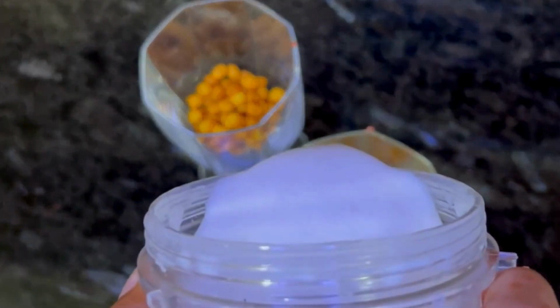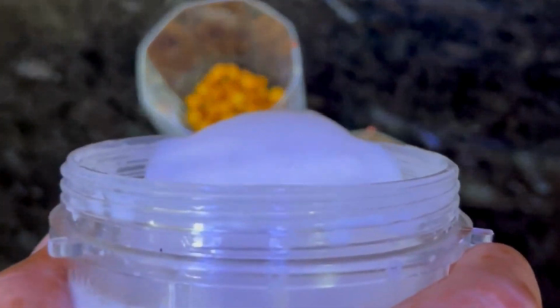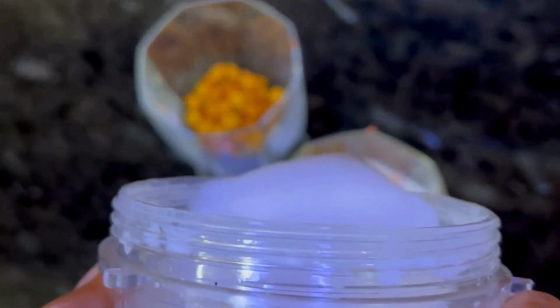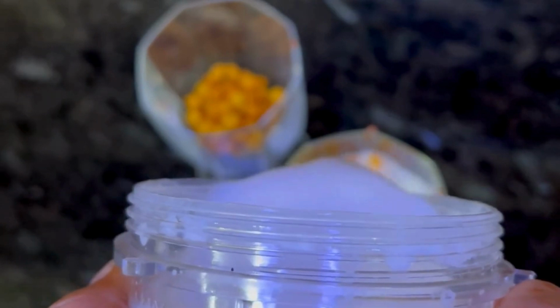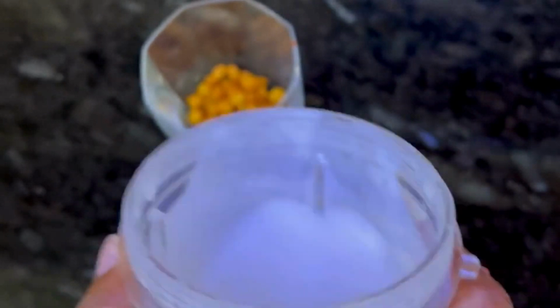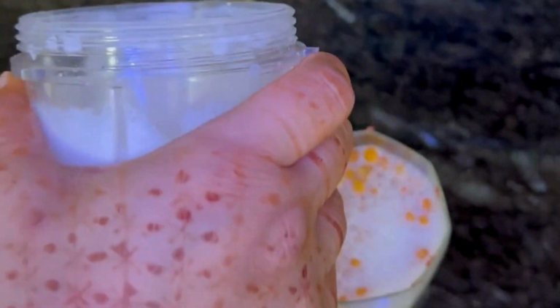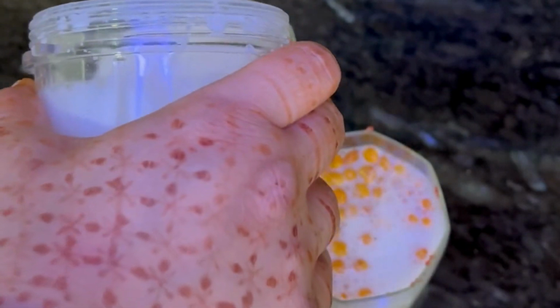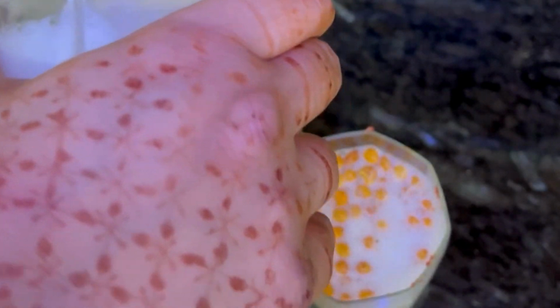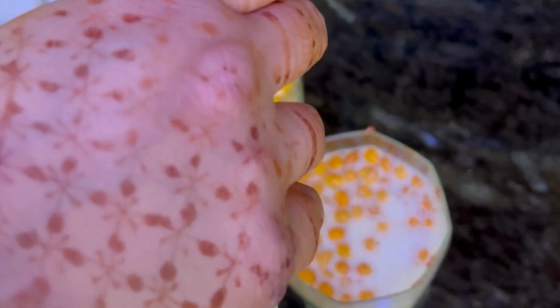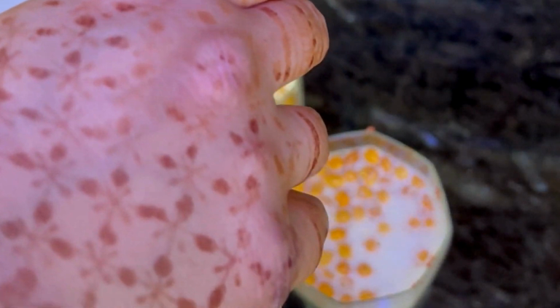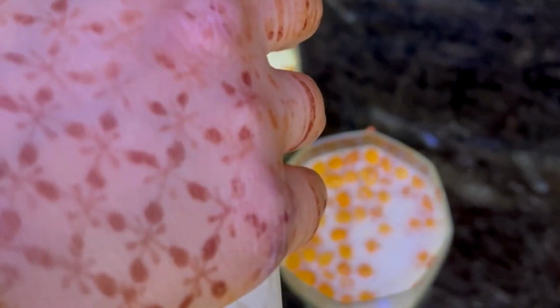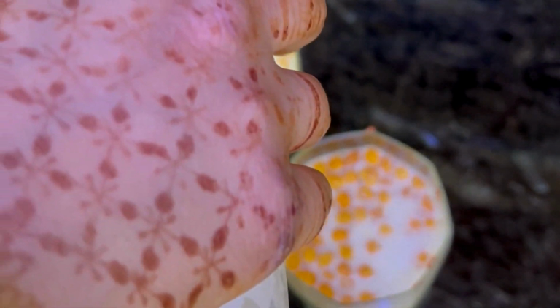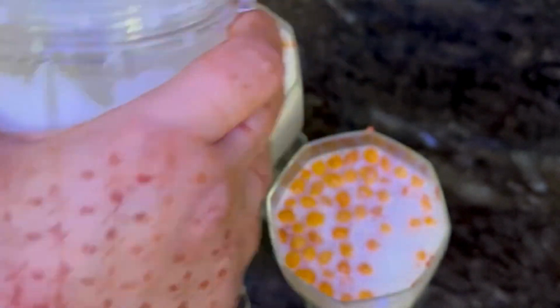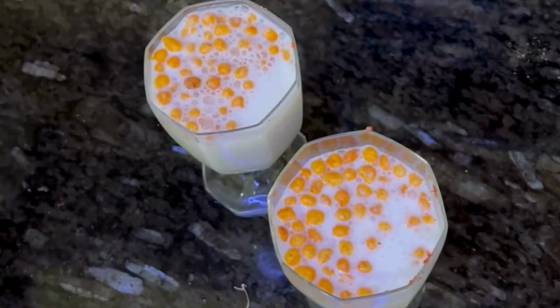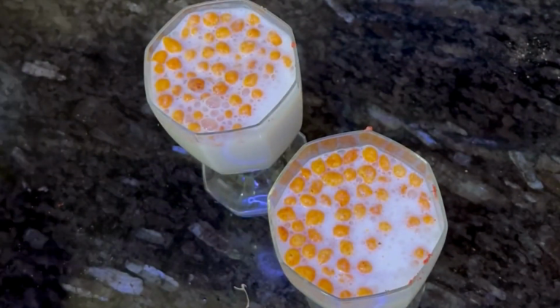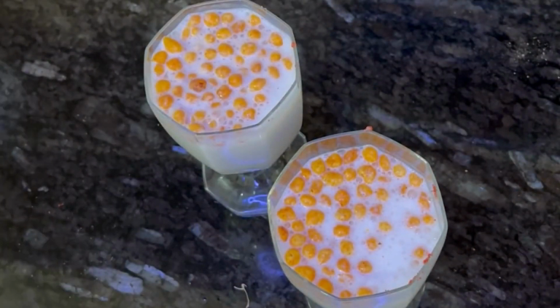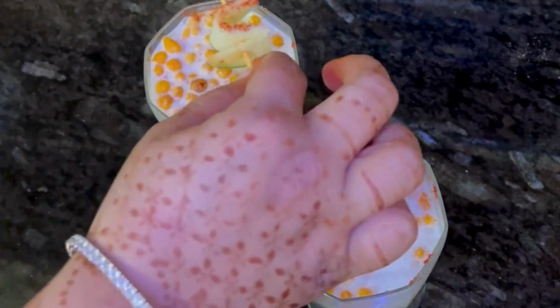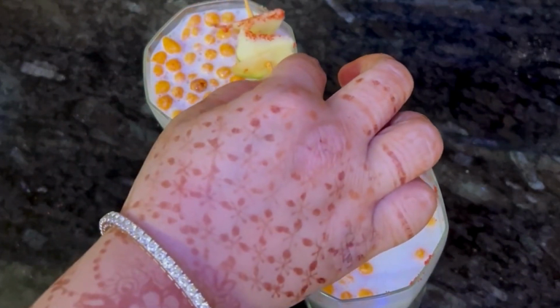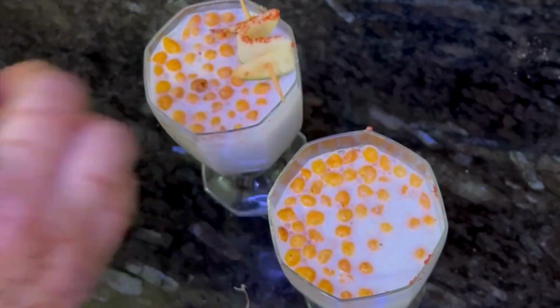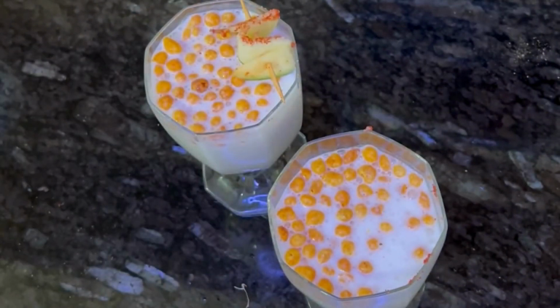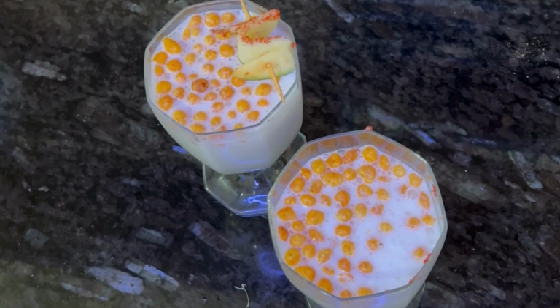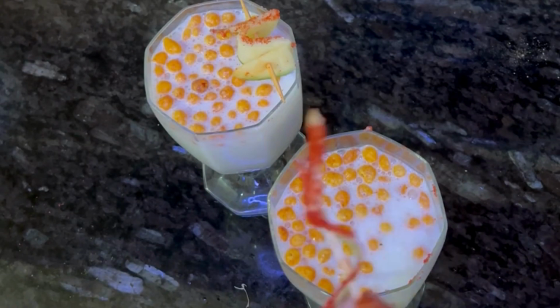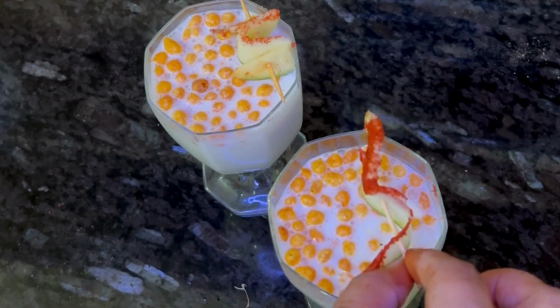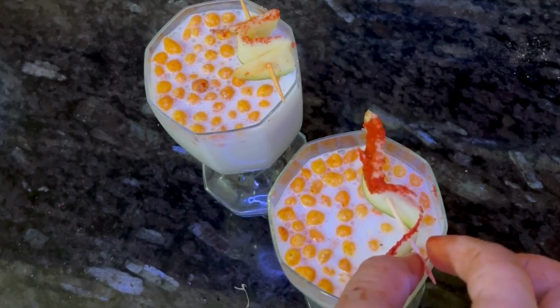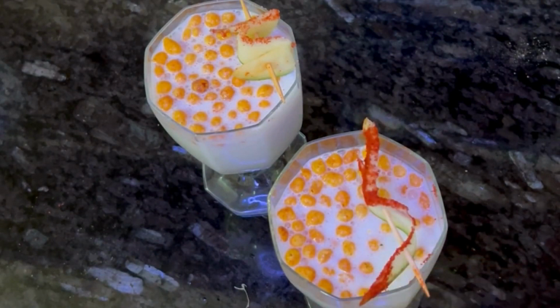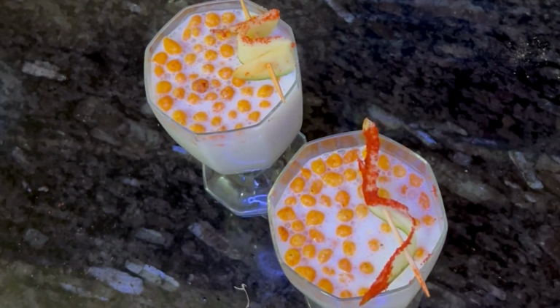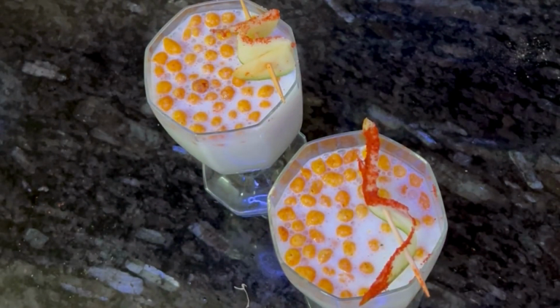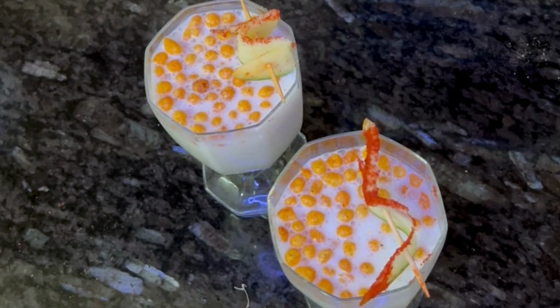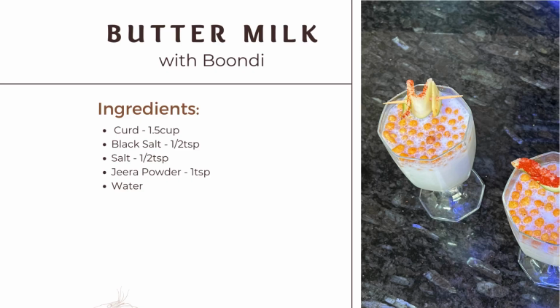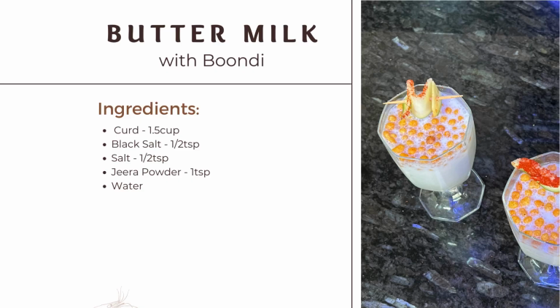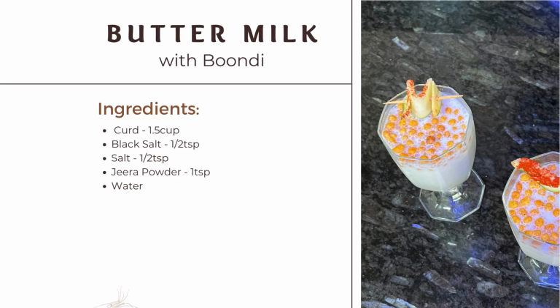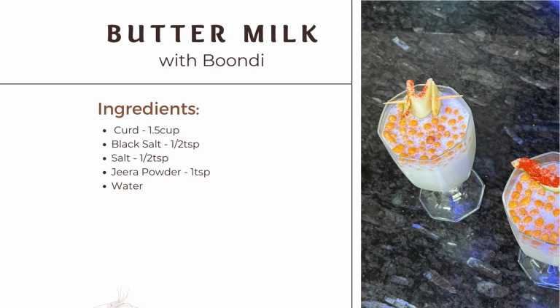After that, we will add on the mattha. Just try and sip it. This is a very cool drink for summers. And then, you will serve it.